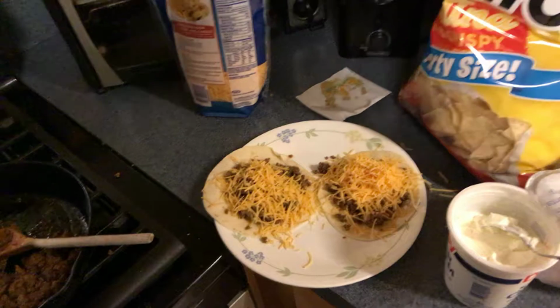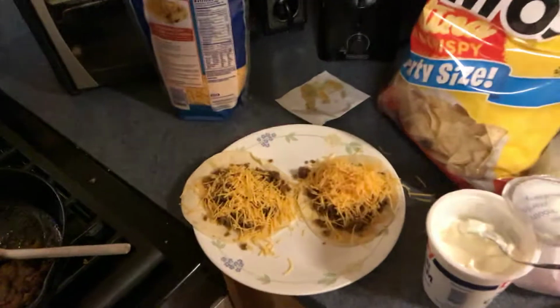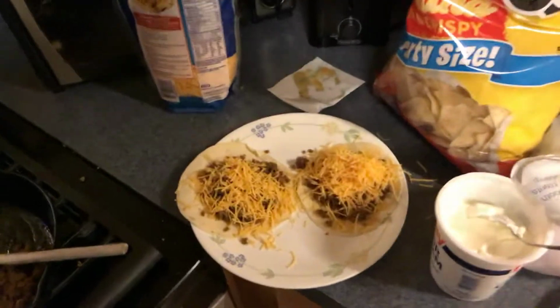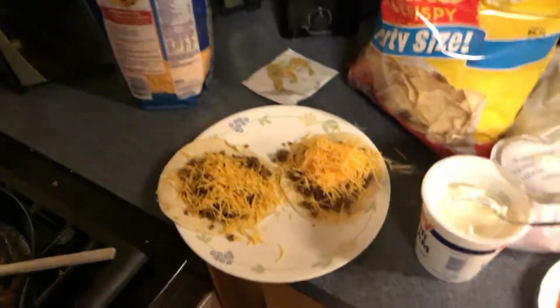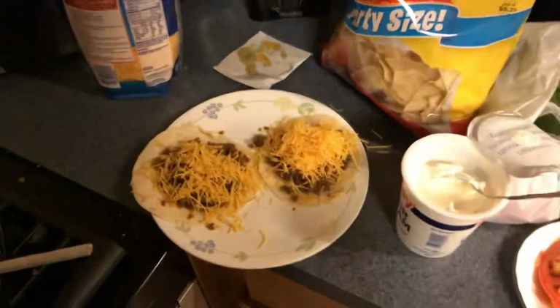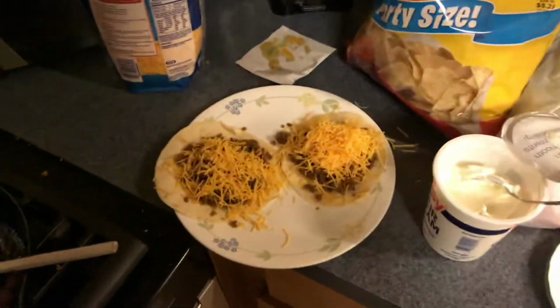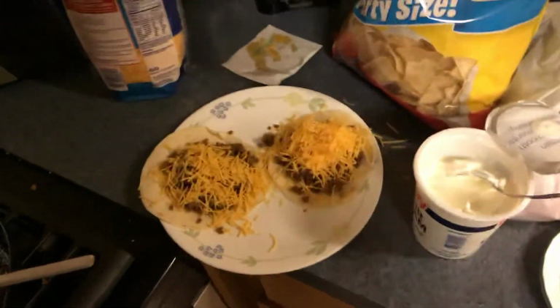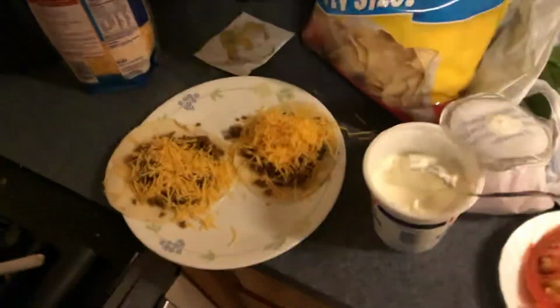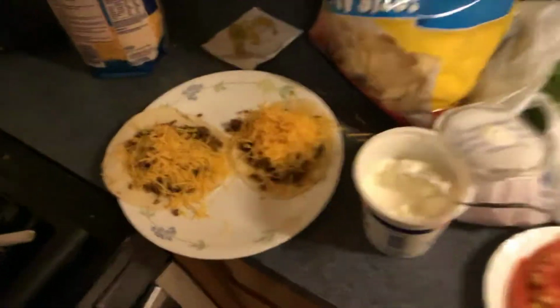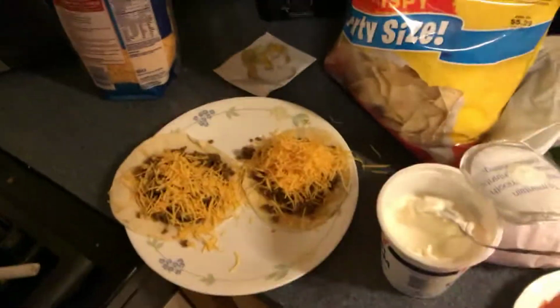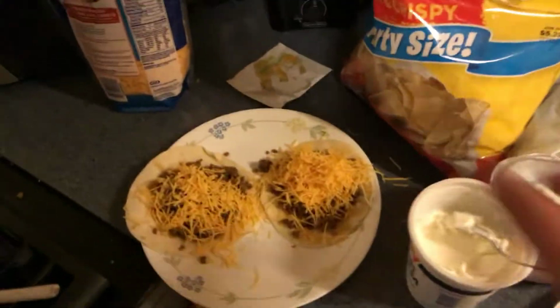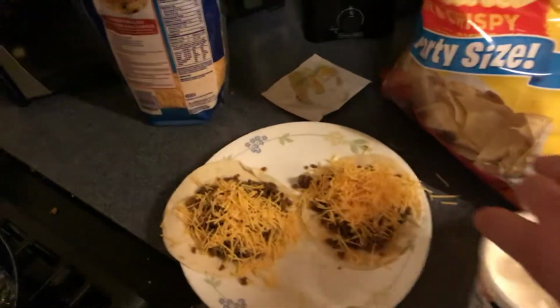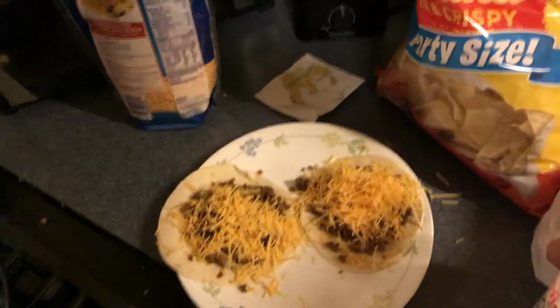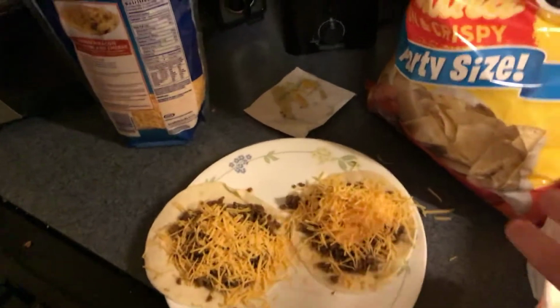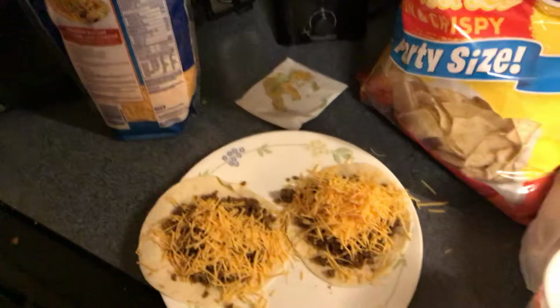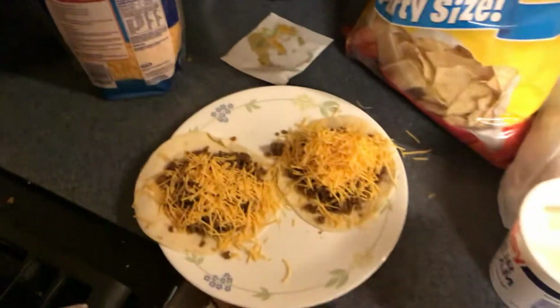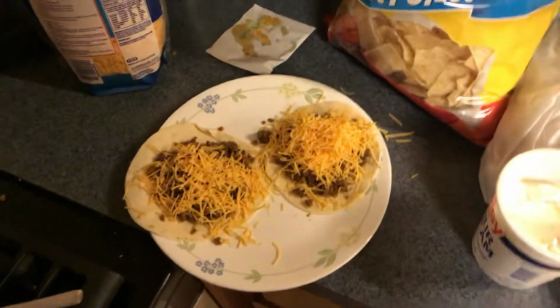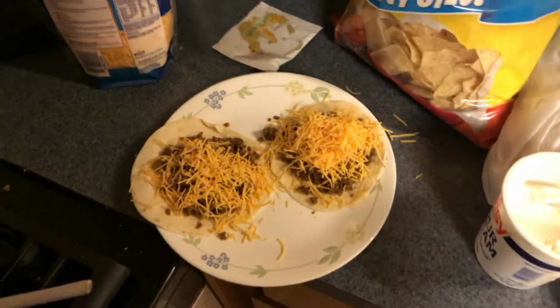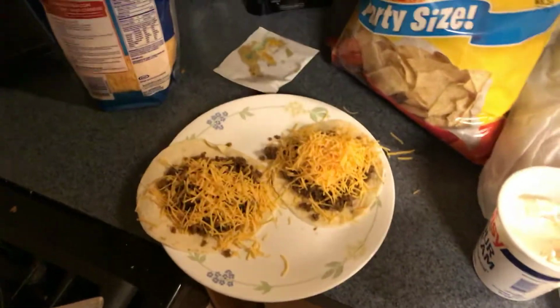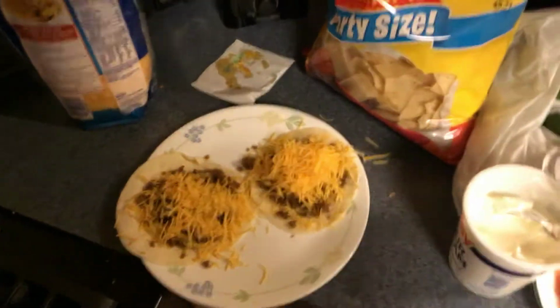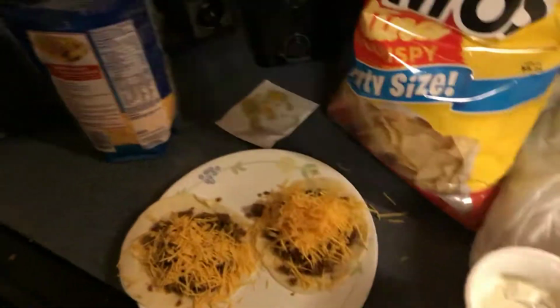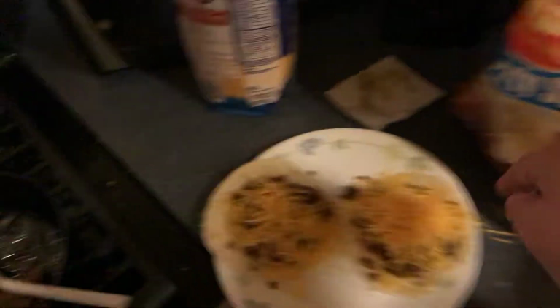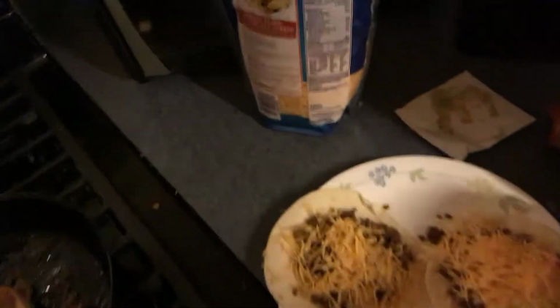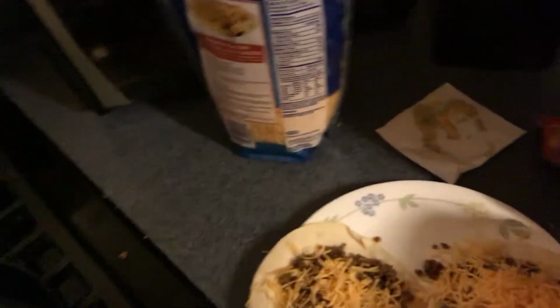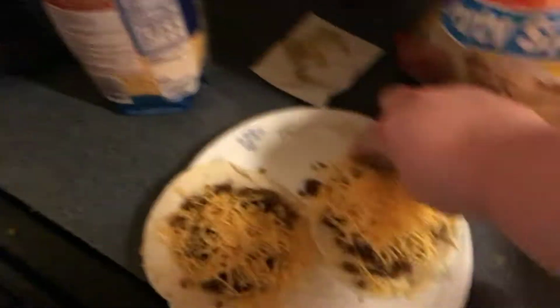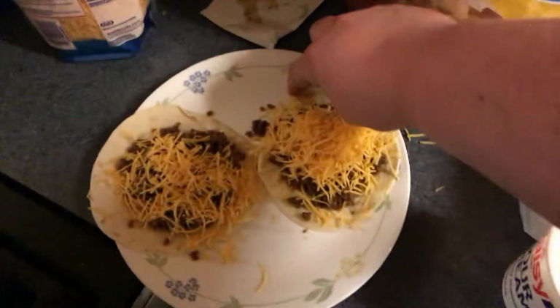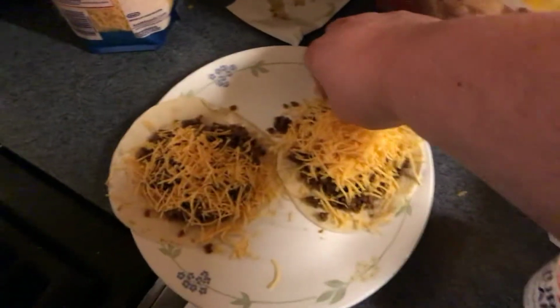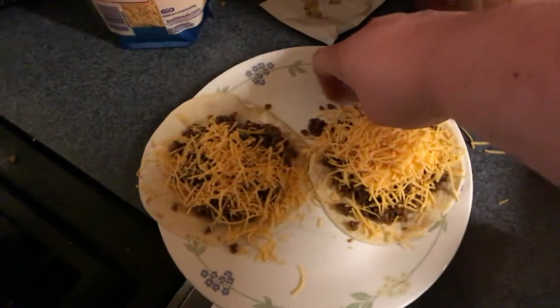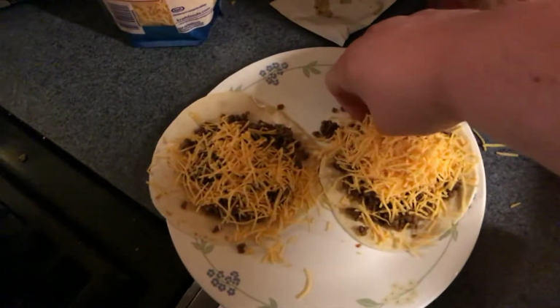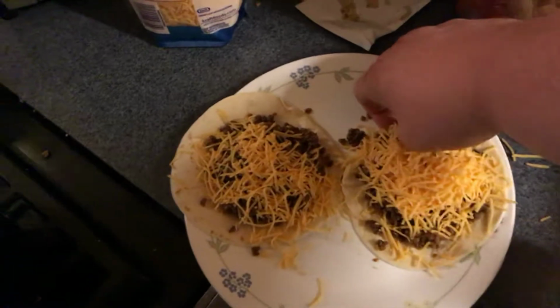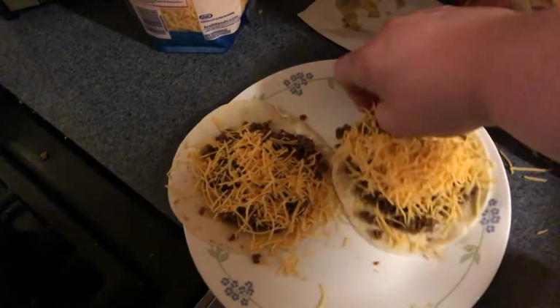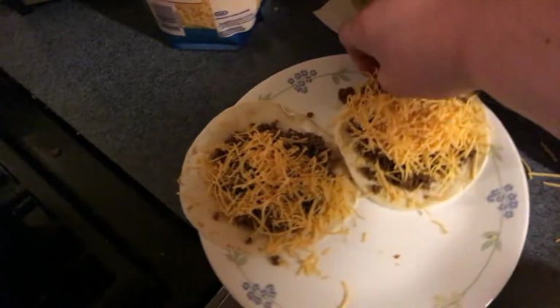Alright, so y'all been asking what my tacos look like. This is what my tacos look like. Mine has sour cream — I don't eat sour cream. You know, lots of cheese. Gotta get that cheese going.